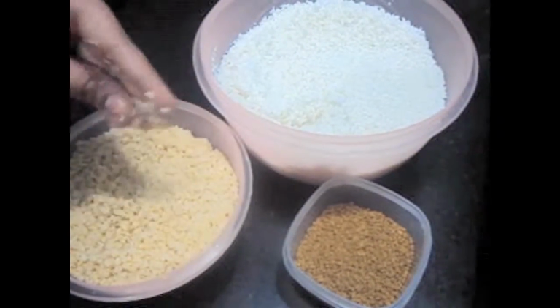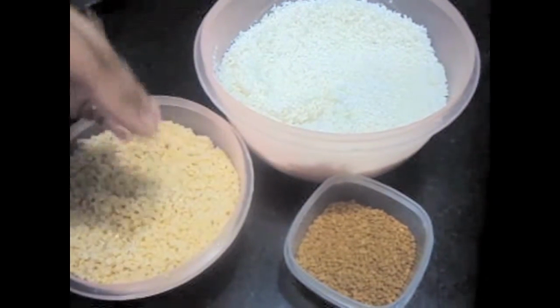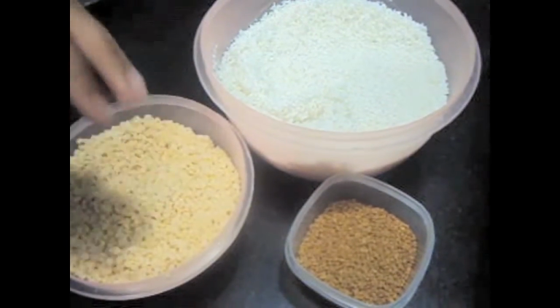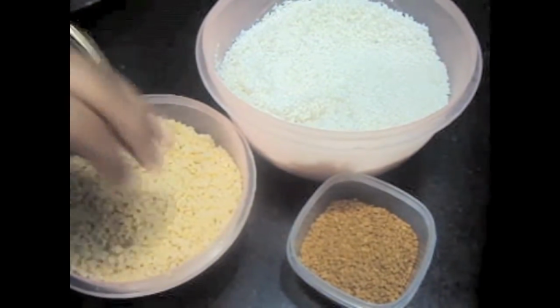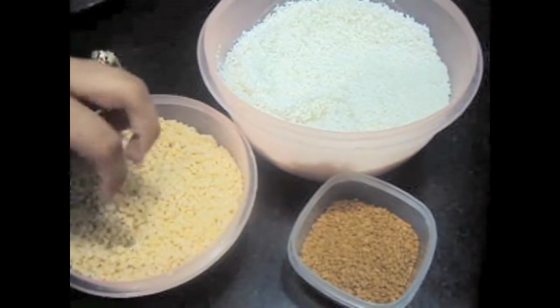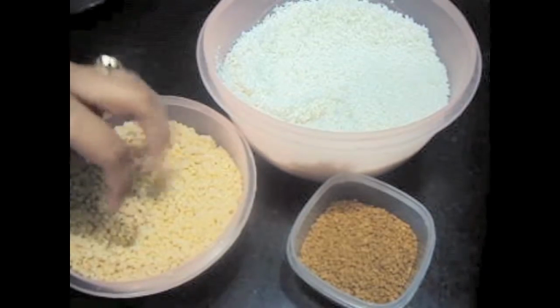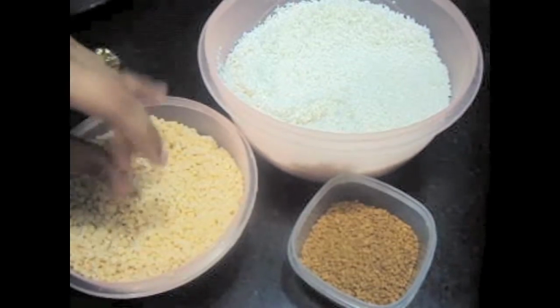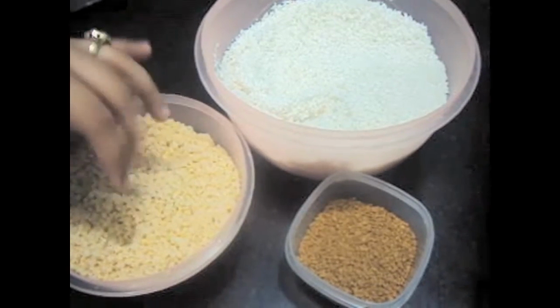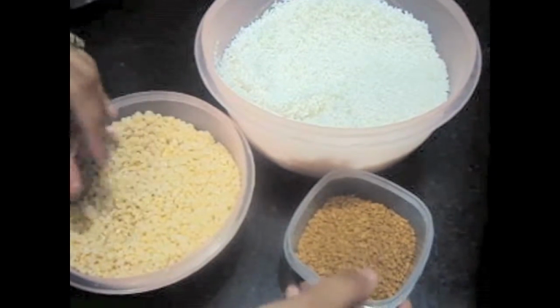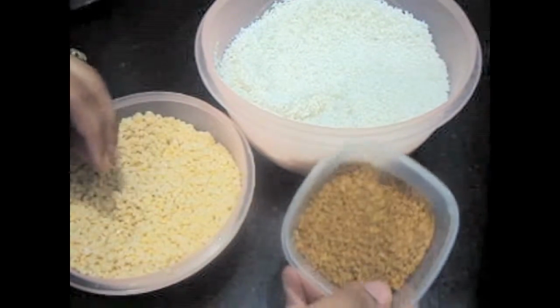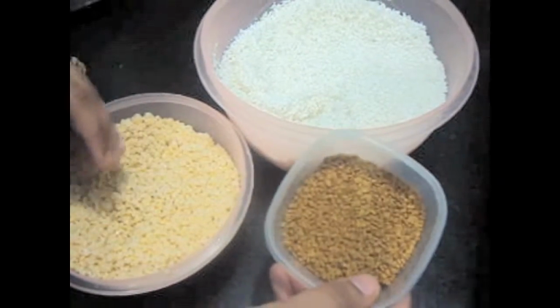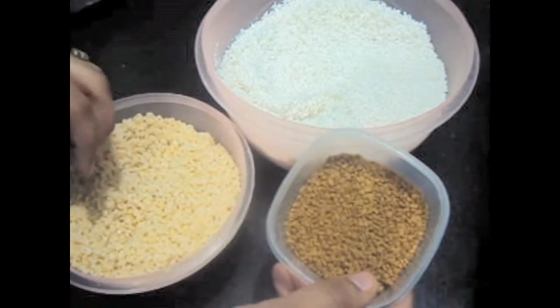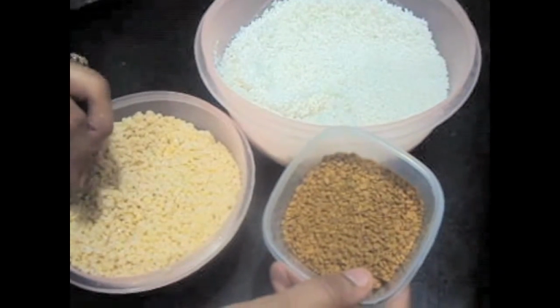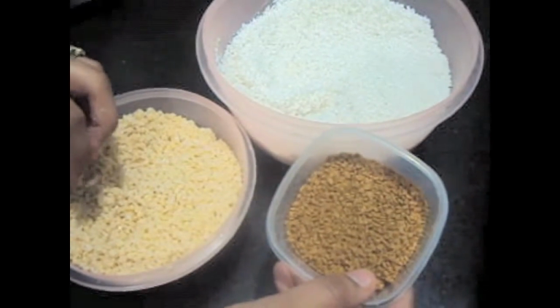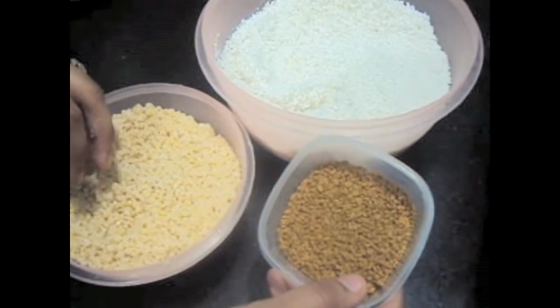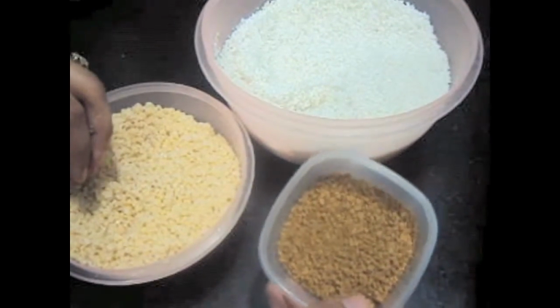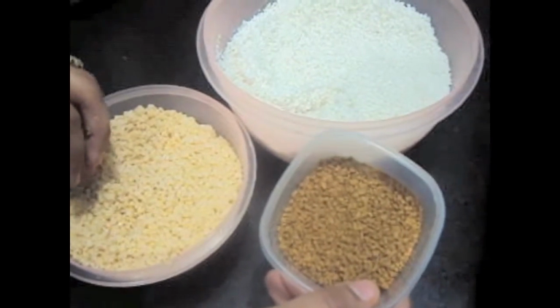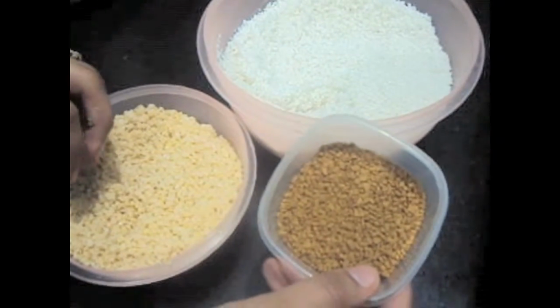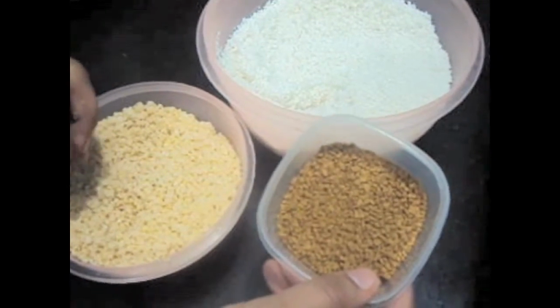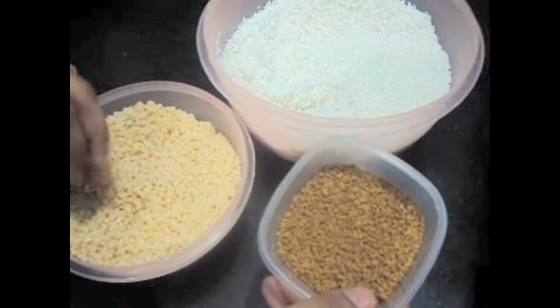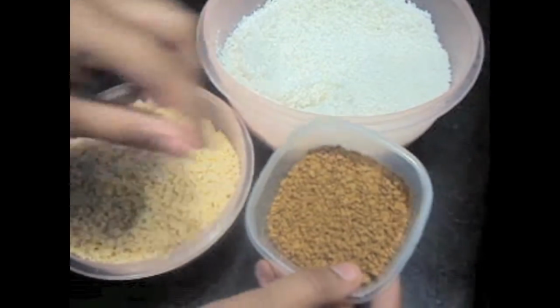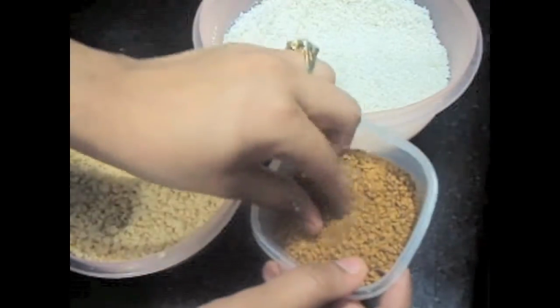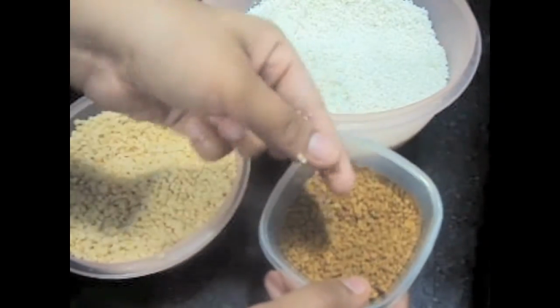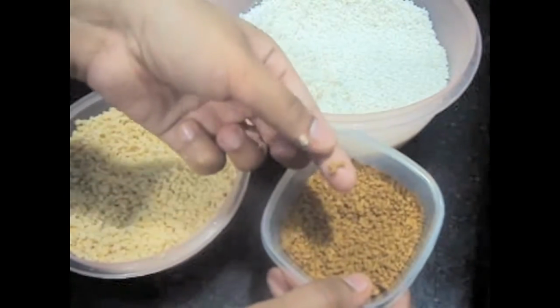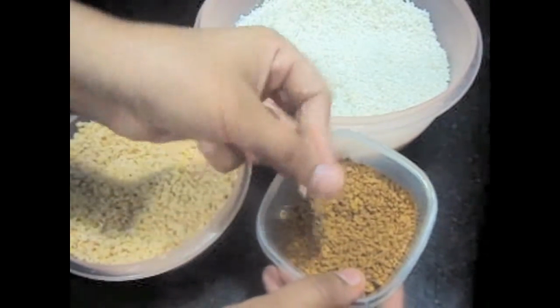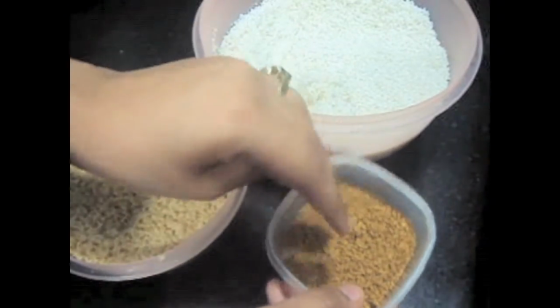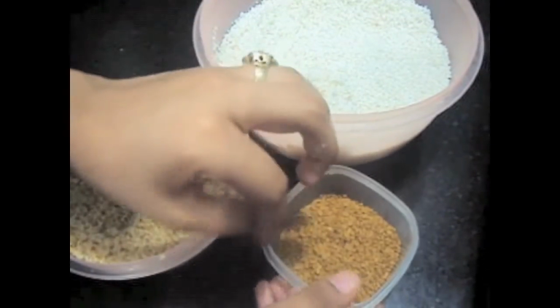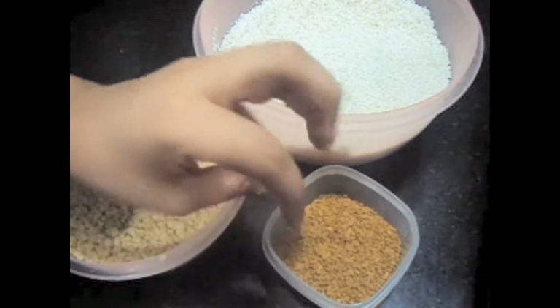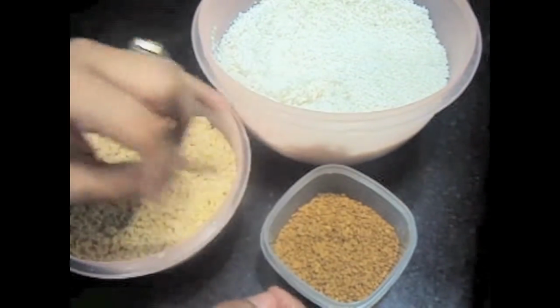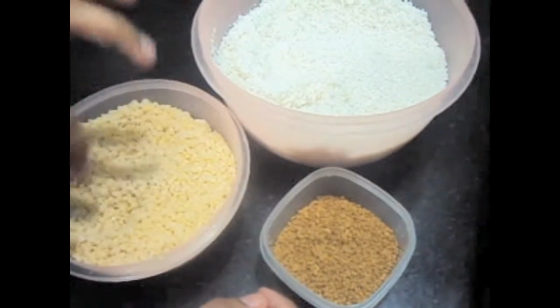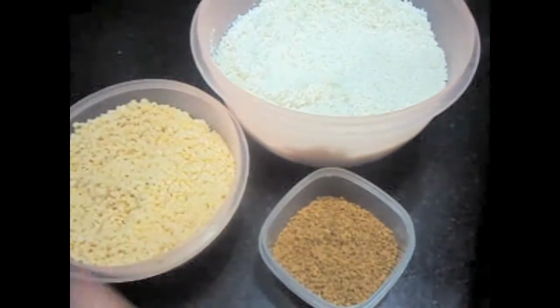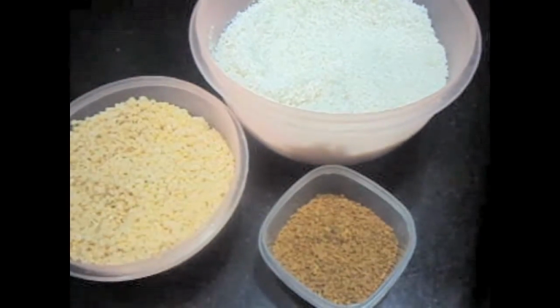2 cups of urad dal and these are fenugreek seeds, also known as methi dana. This will require 2 tablespoons. Now we will start.